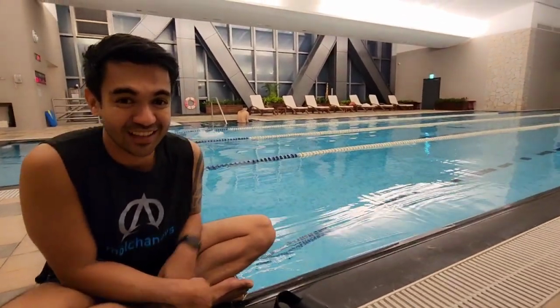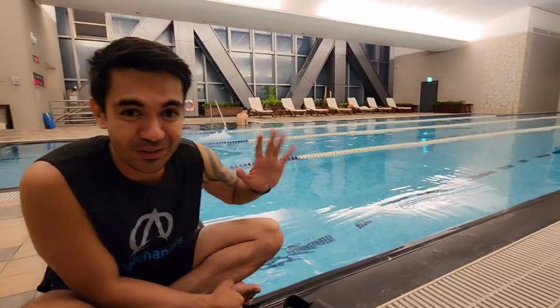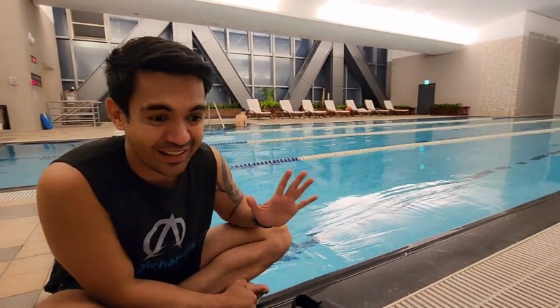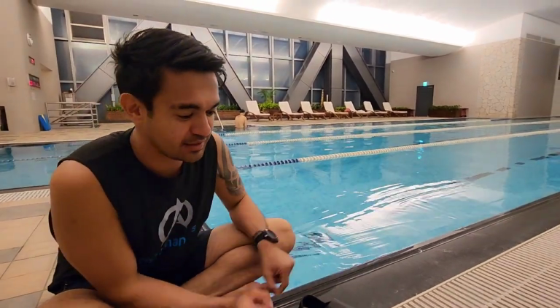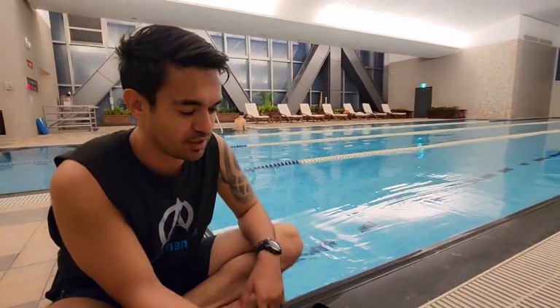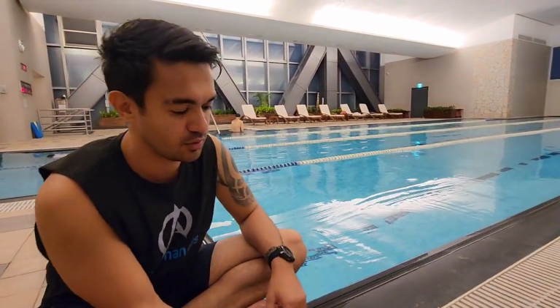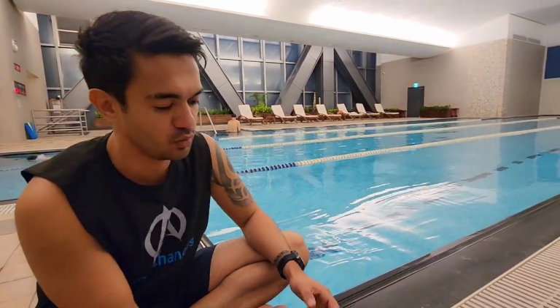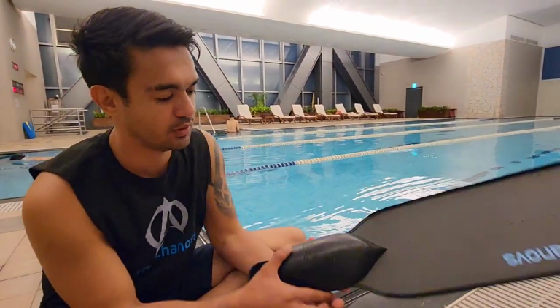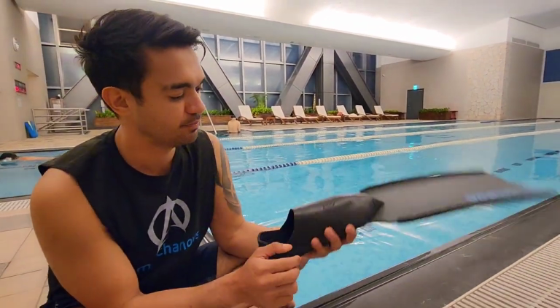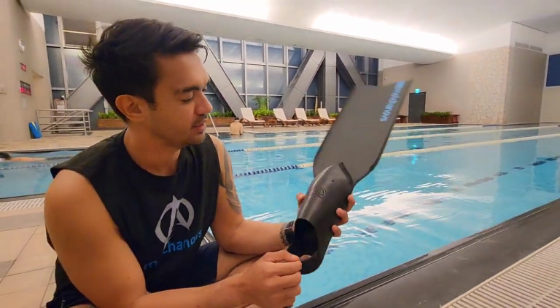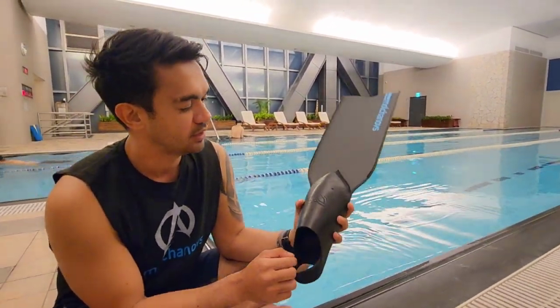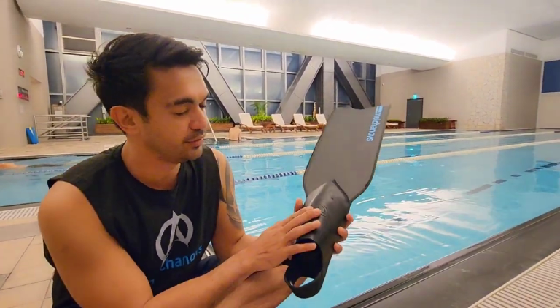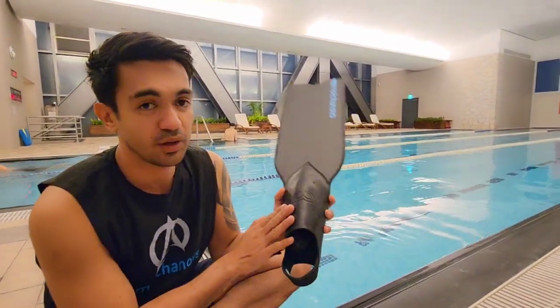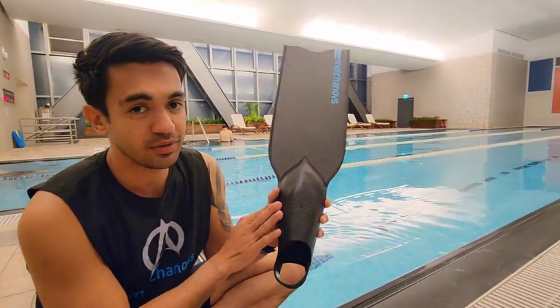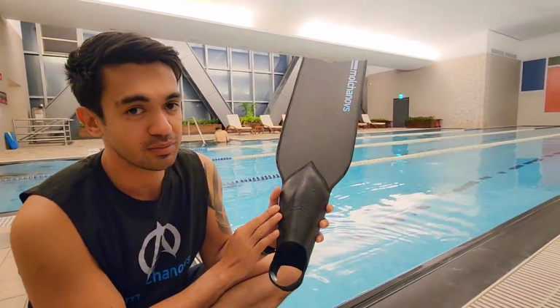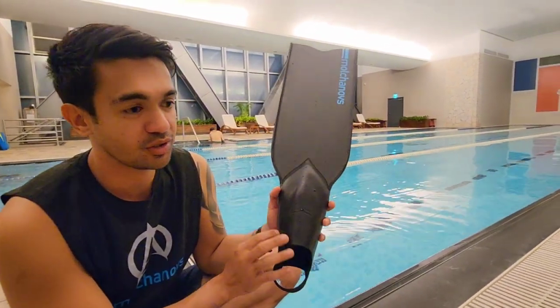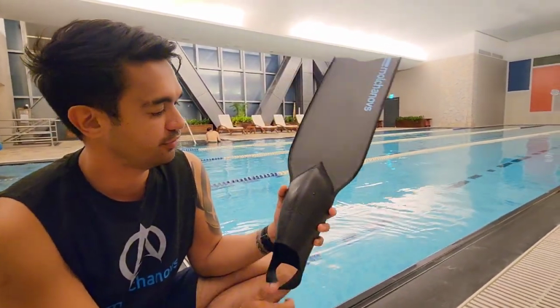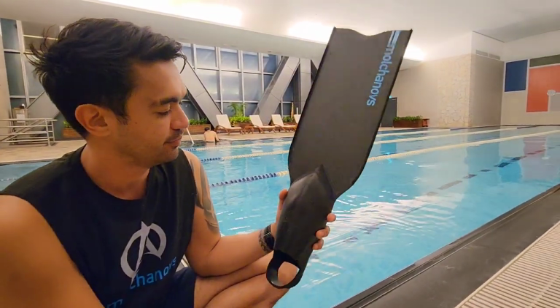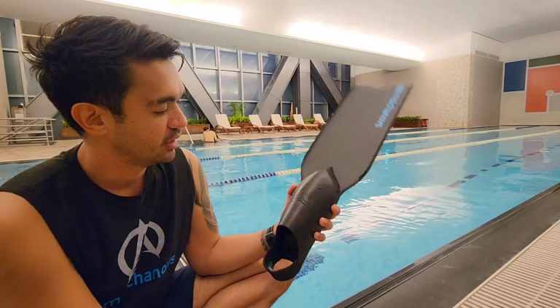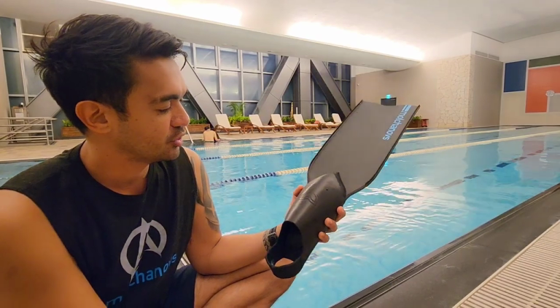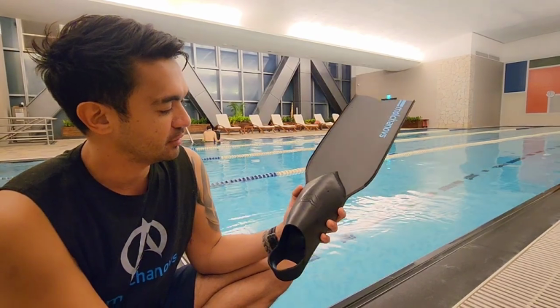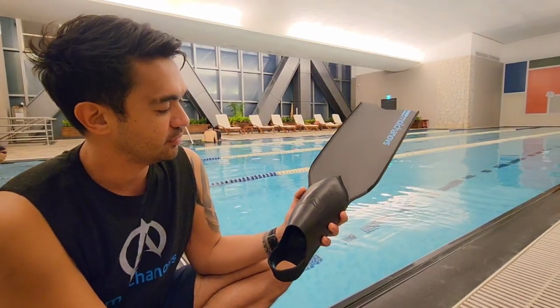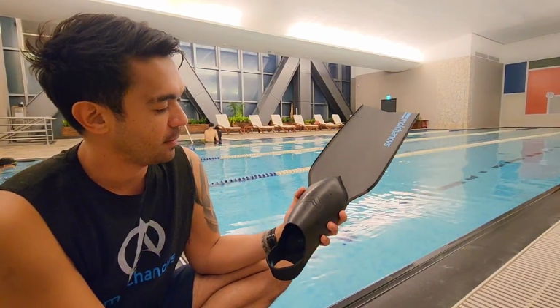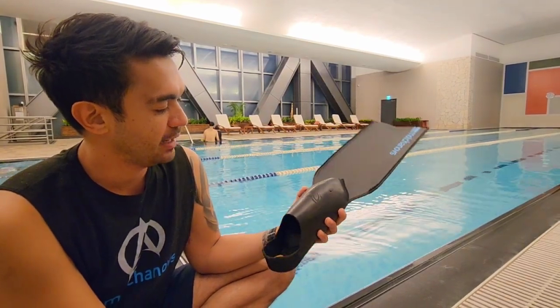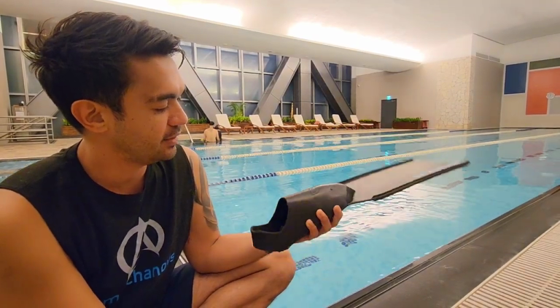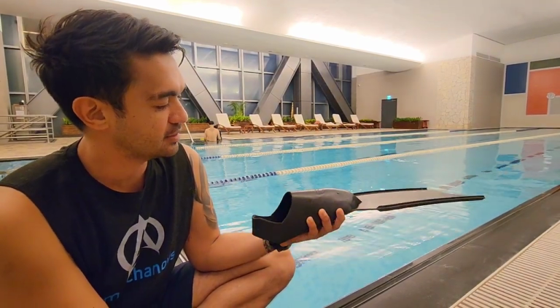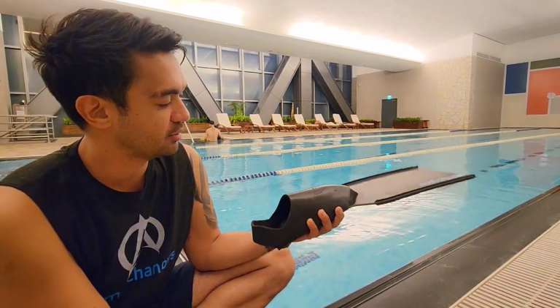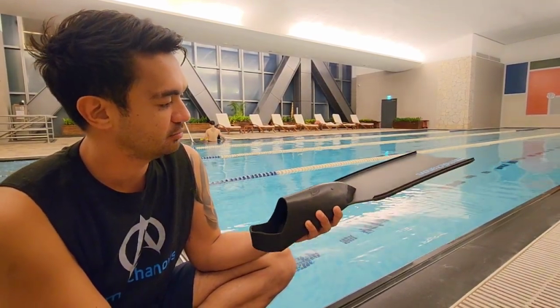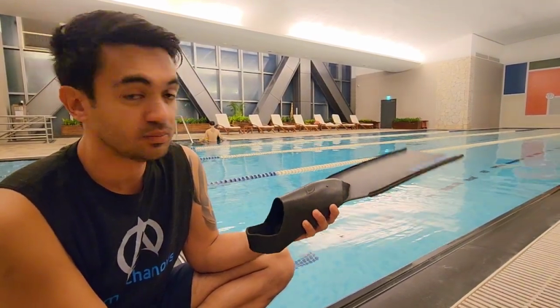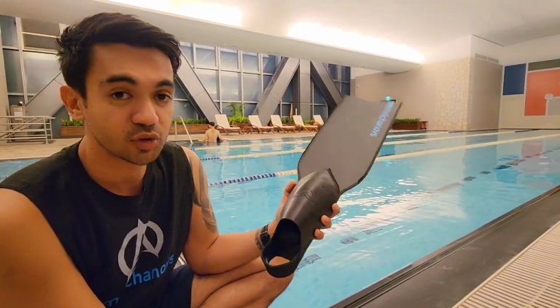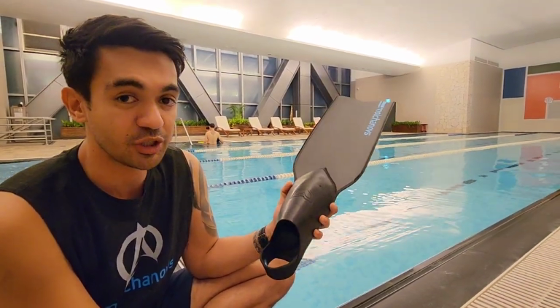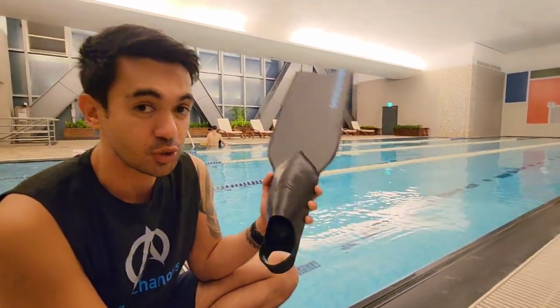Hello guys, I'm here to do a review about this Mulchonov Short Bi-Fins Carbon Competition 2.